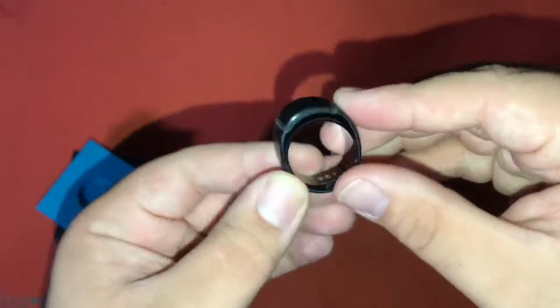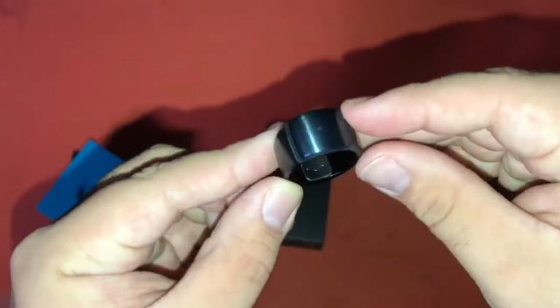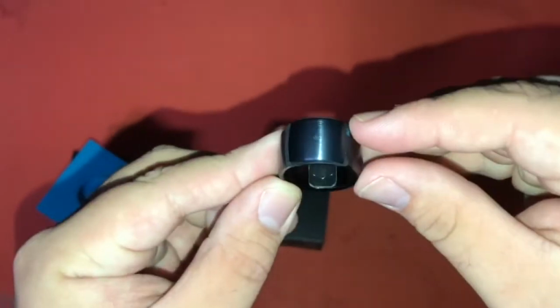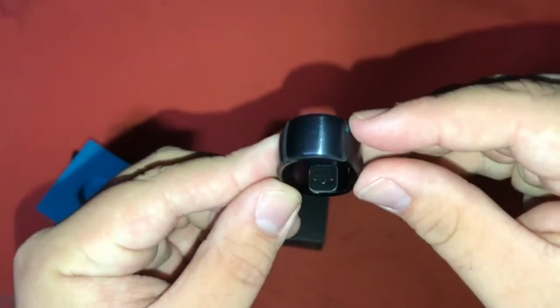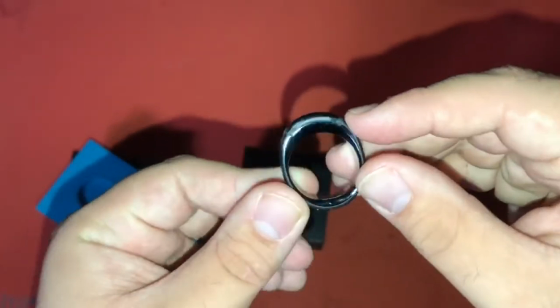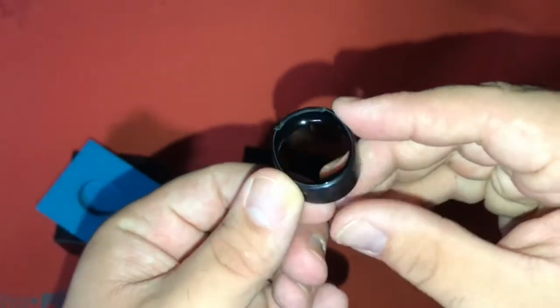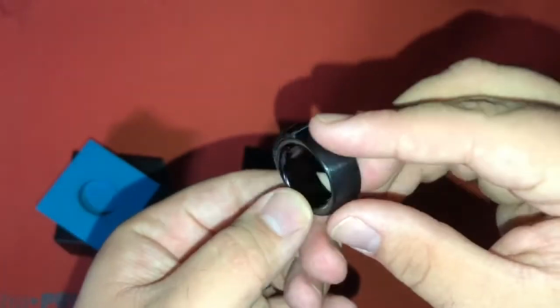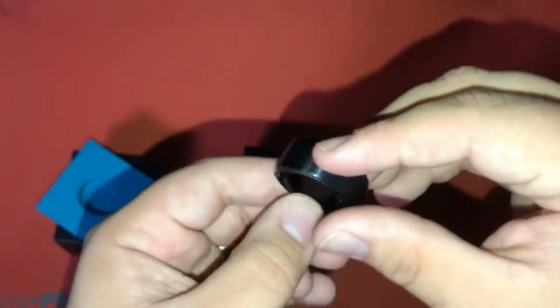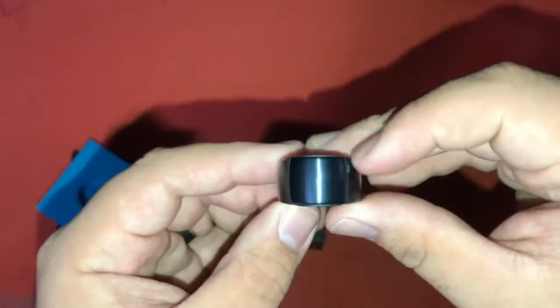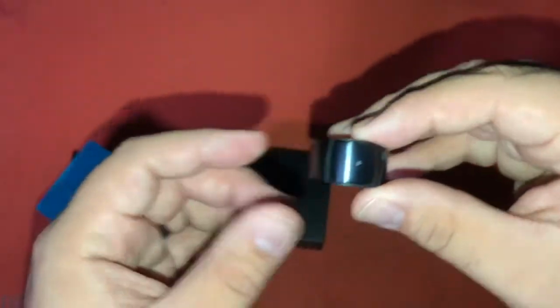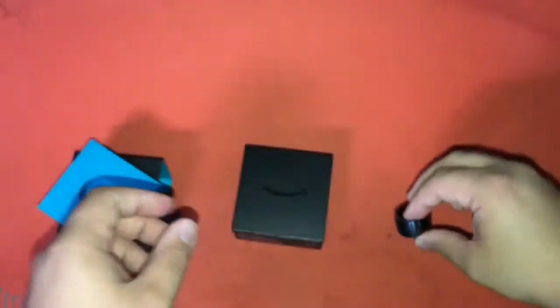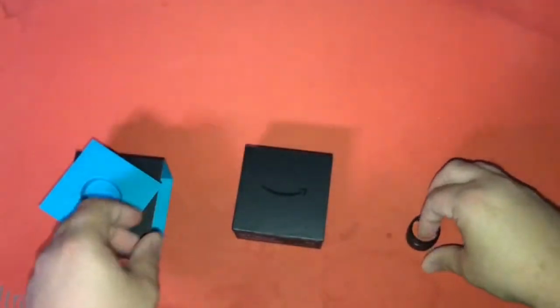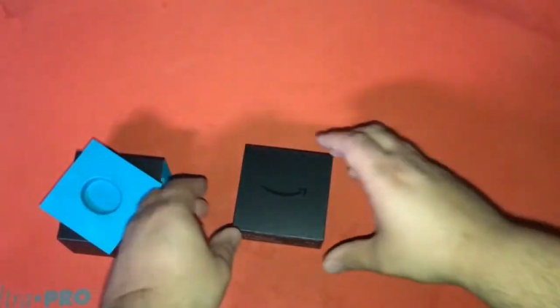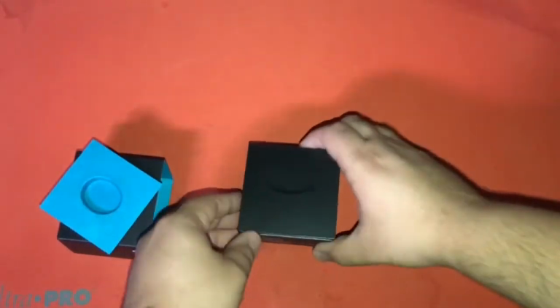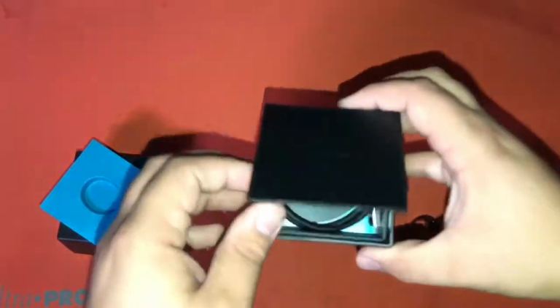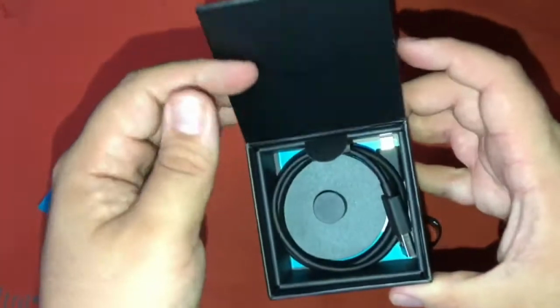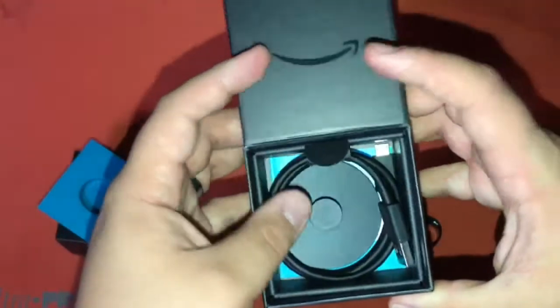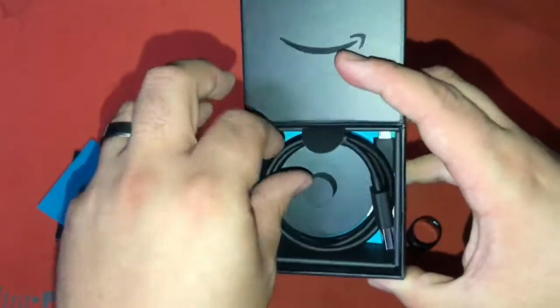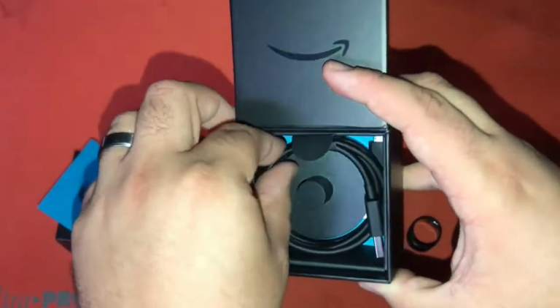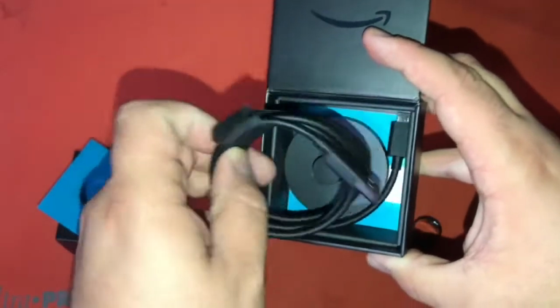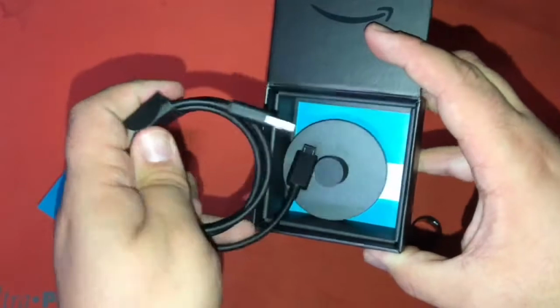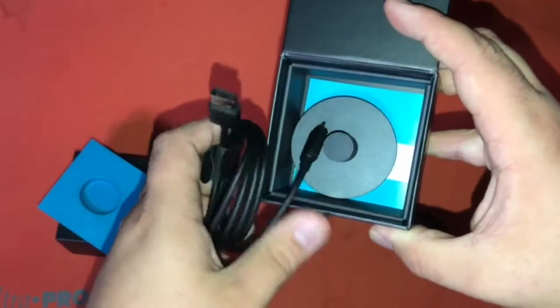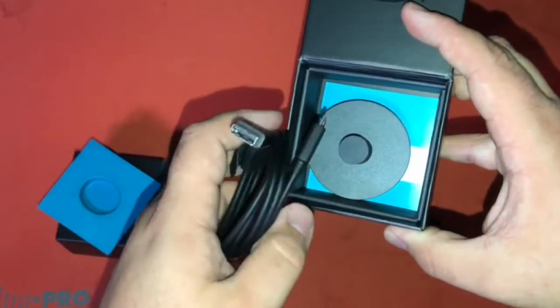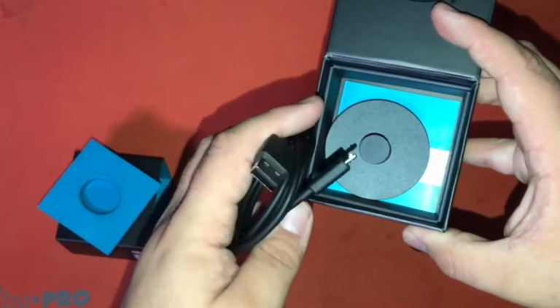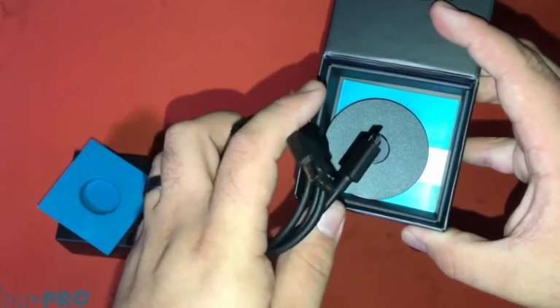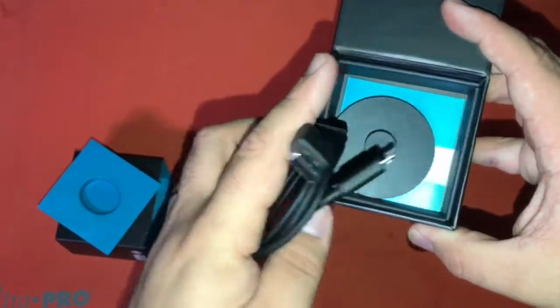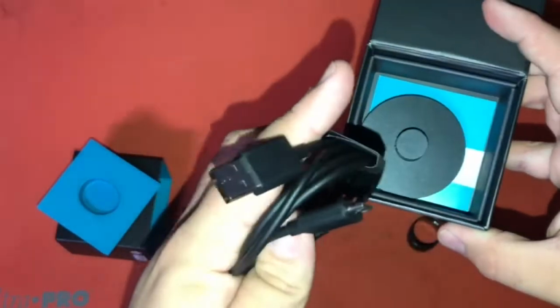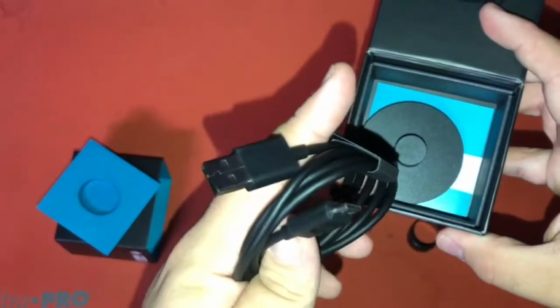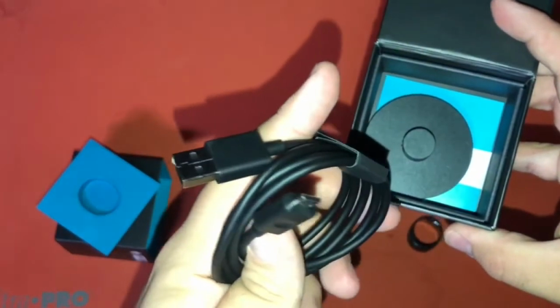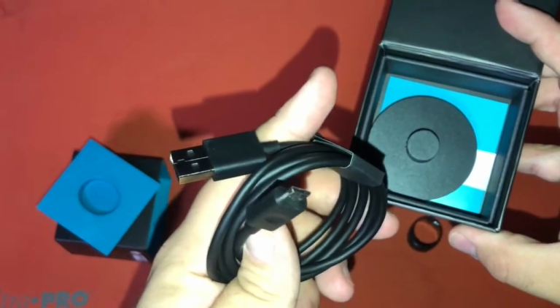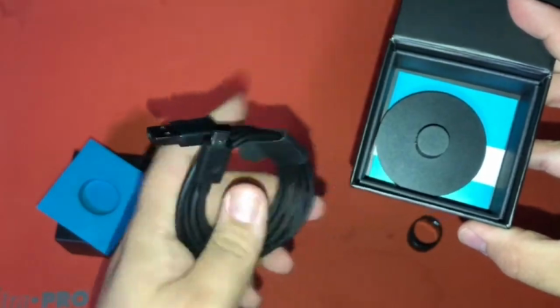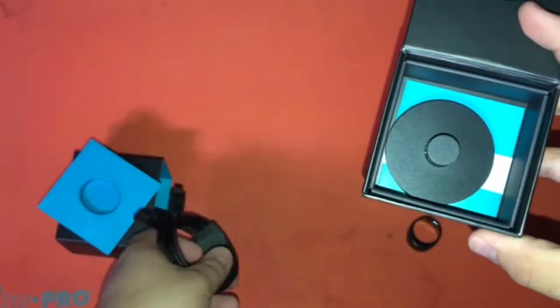You can see the charging port on the inside. It seems to be a pretty standard USB cable for Amazon devices.